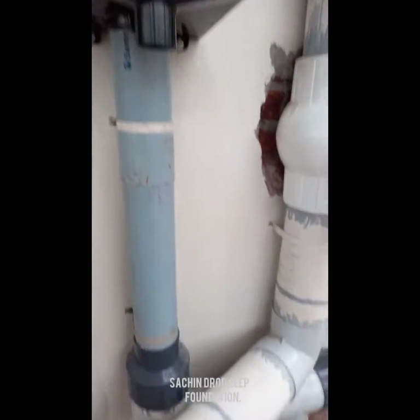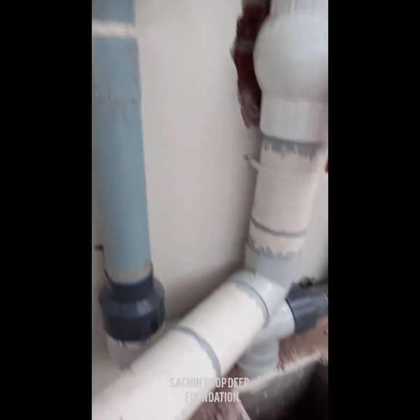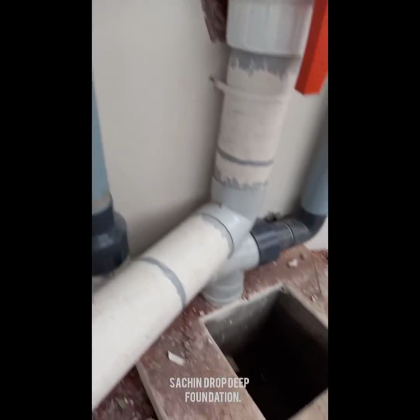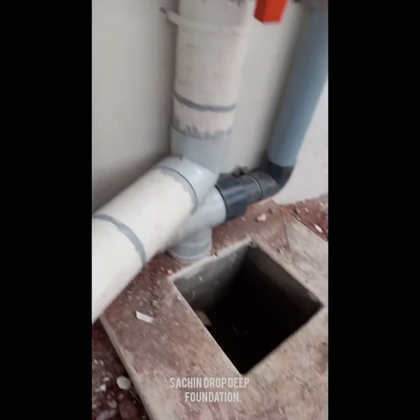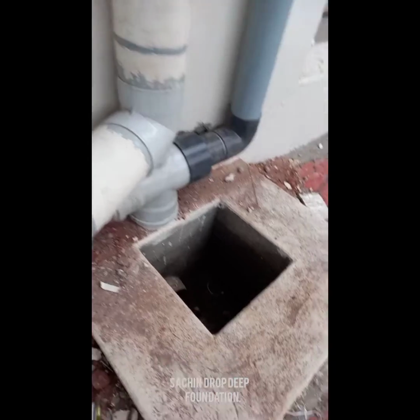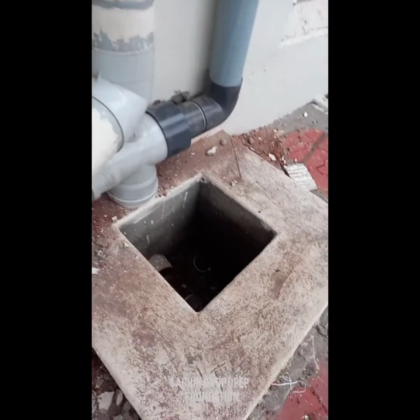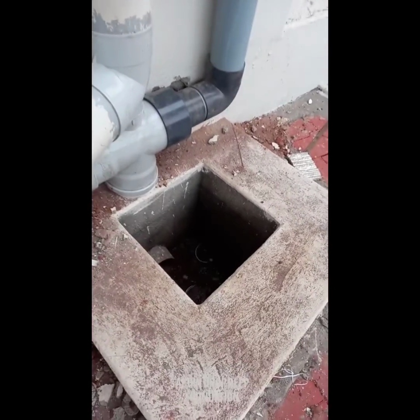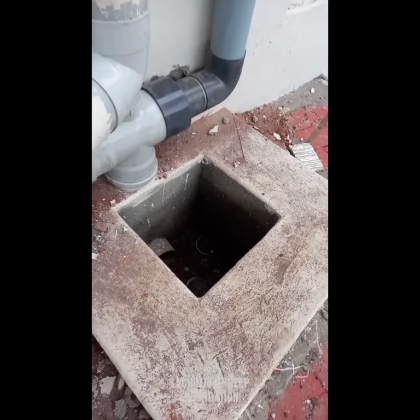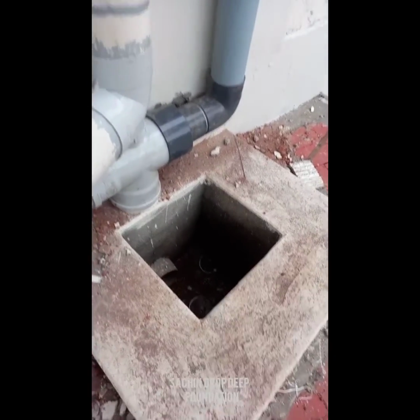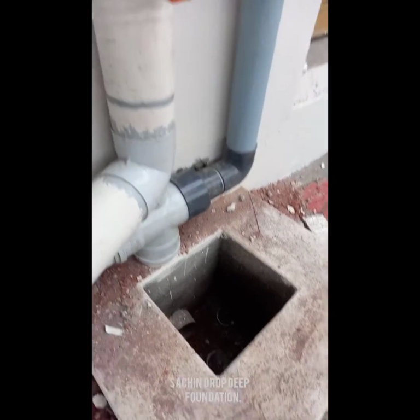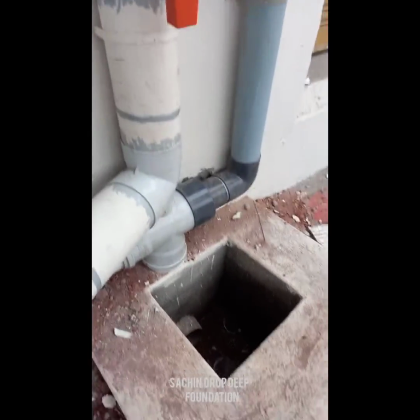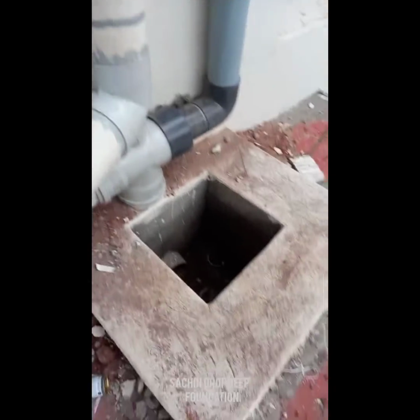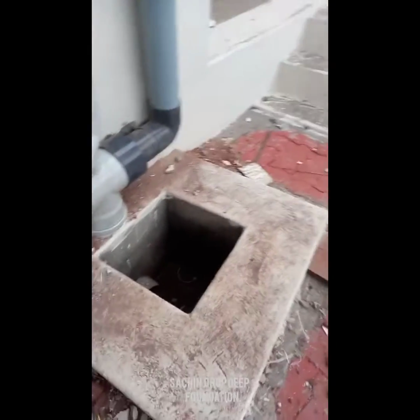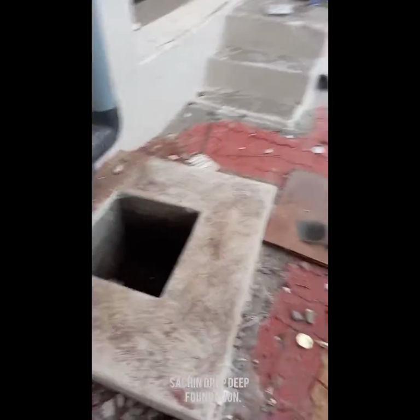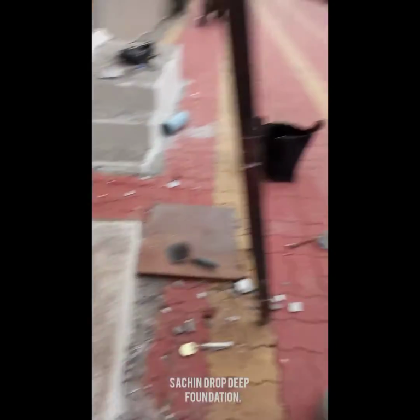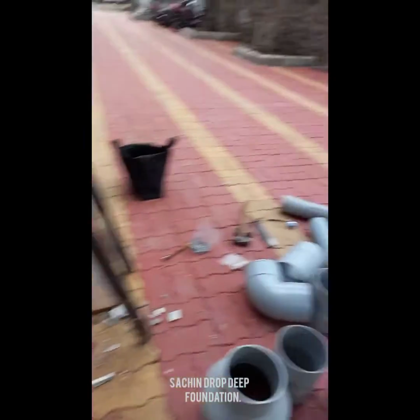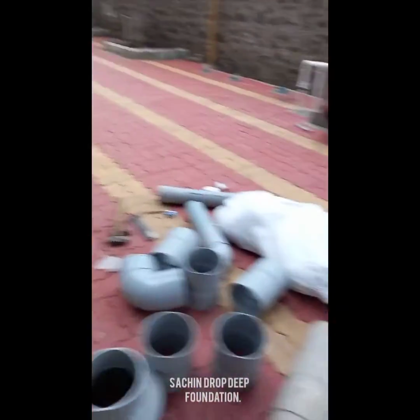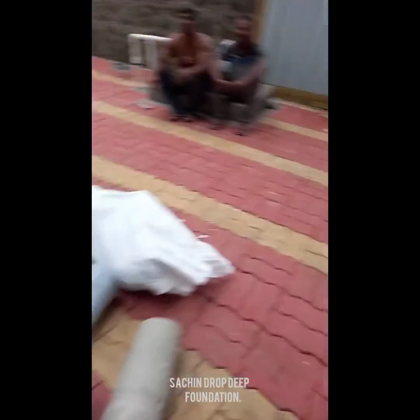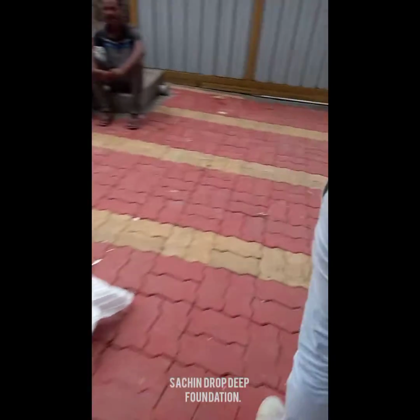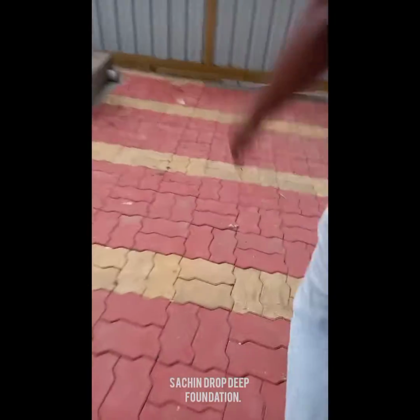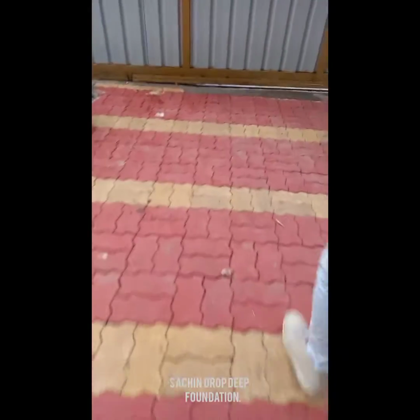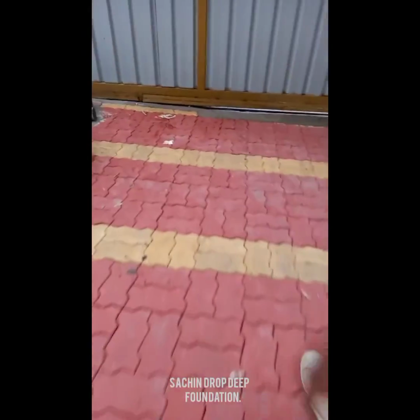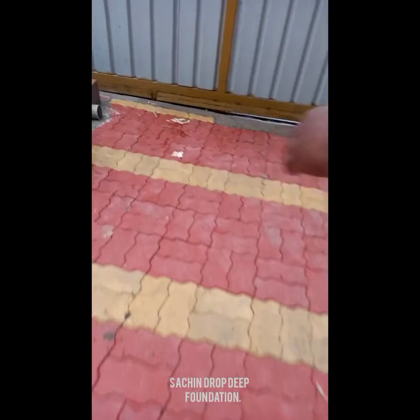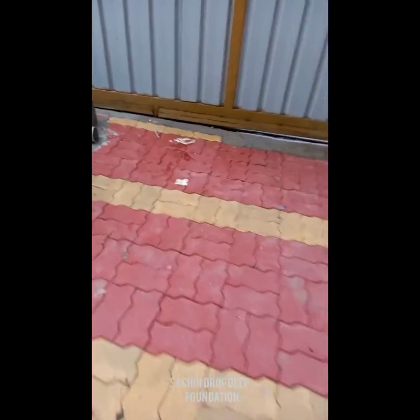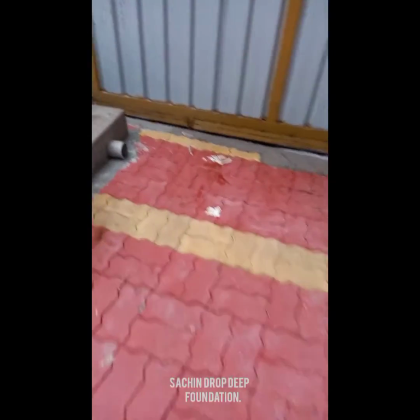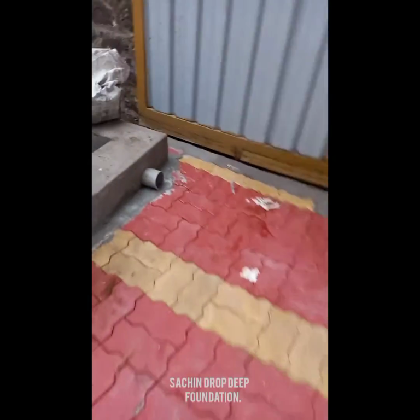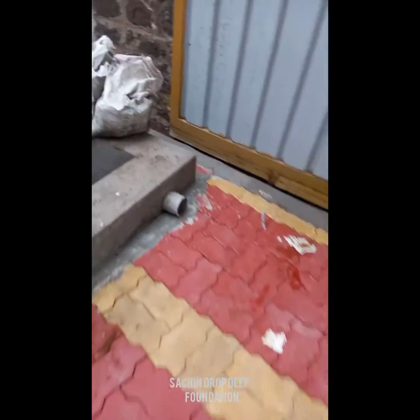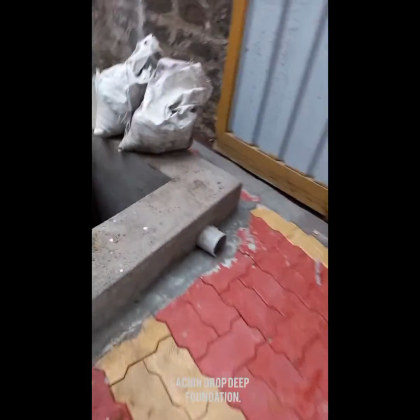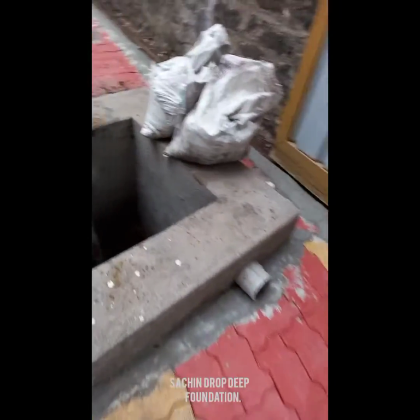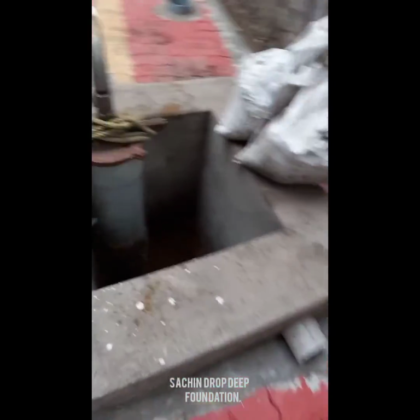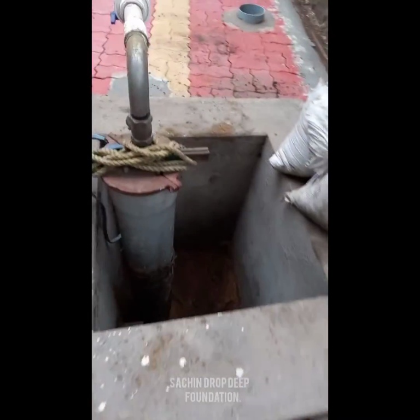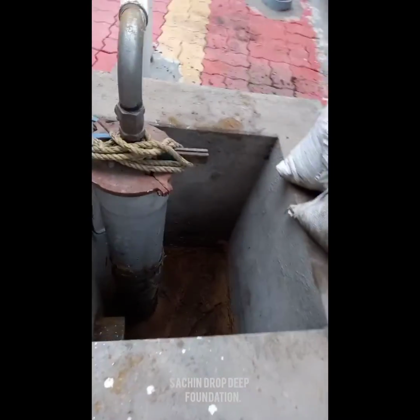The filtered water will be collected in this chamber, and this is connected to the borewell for recharge.